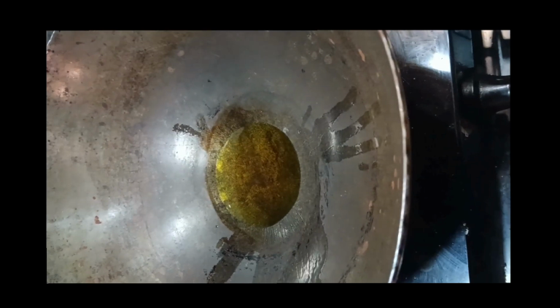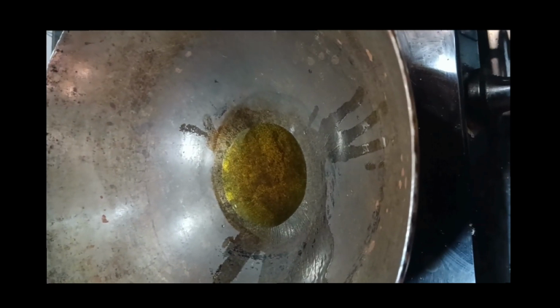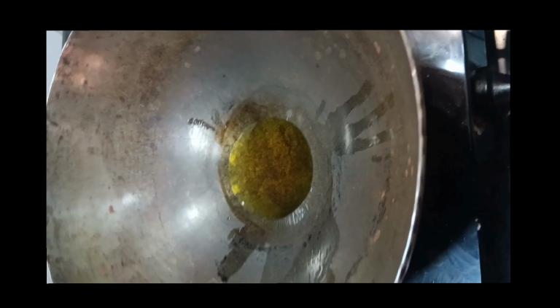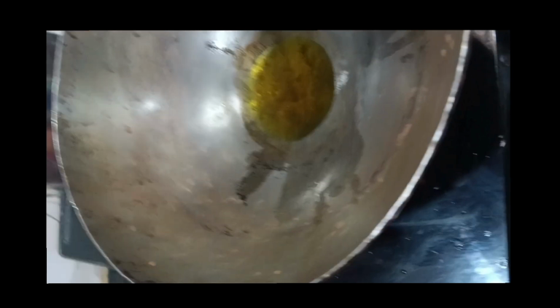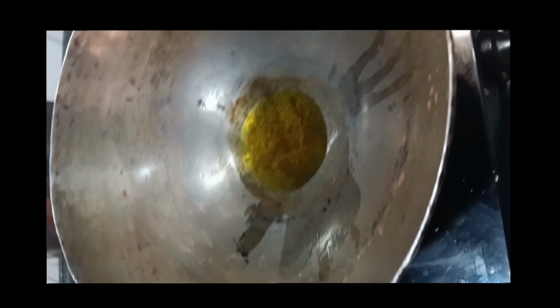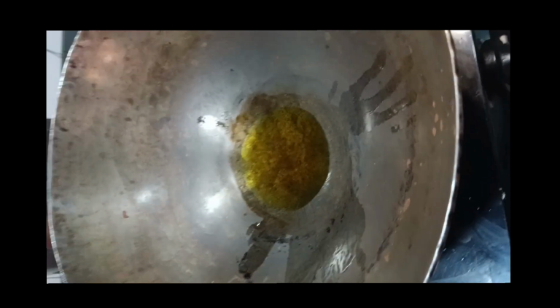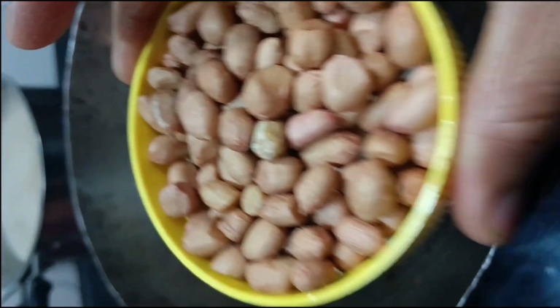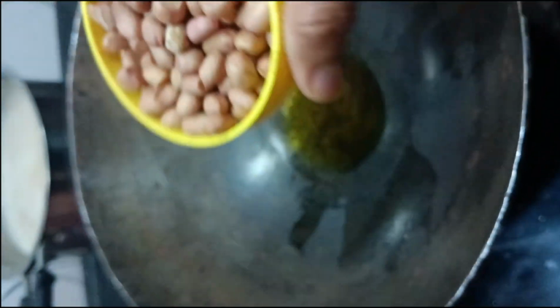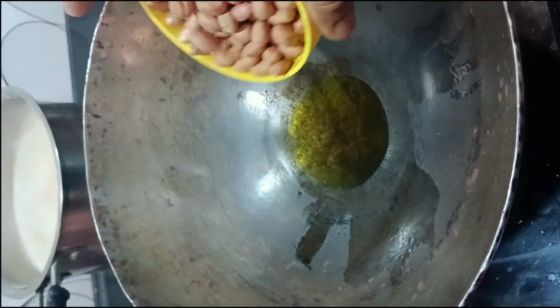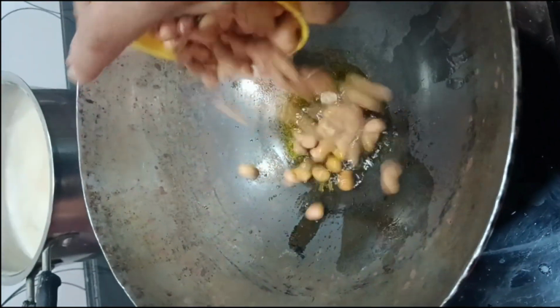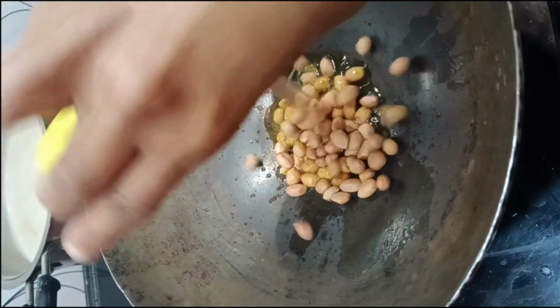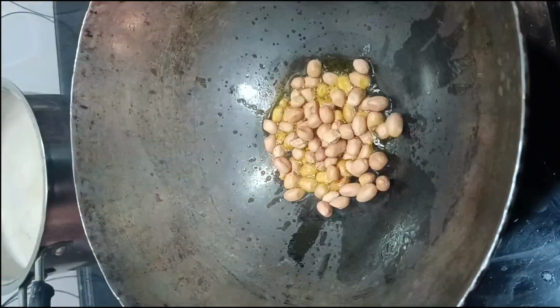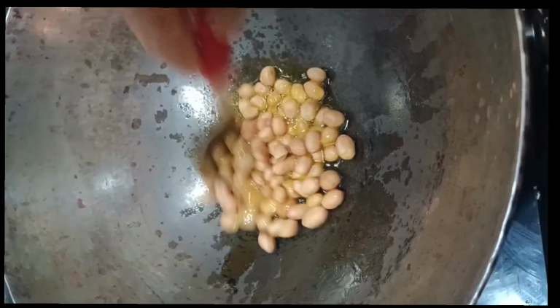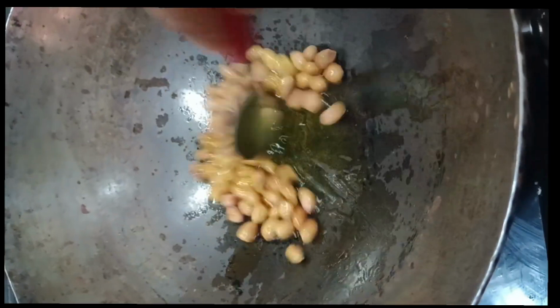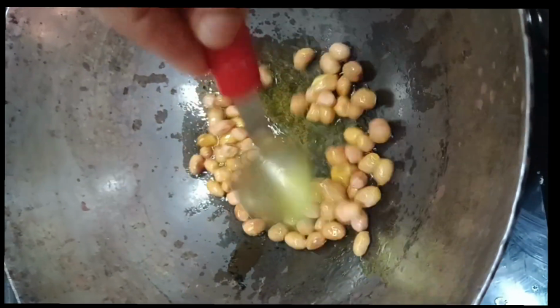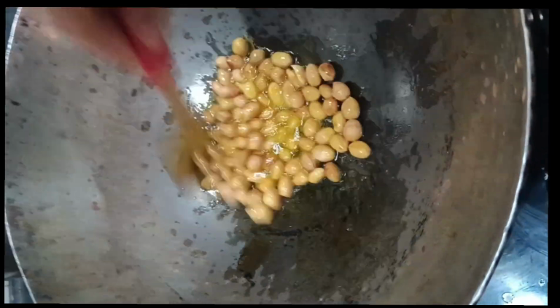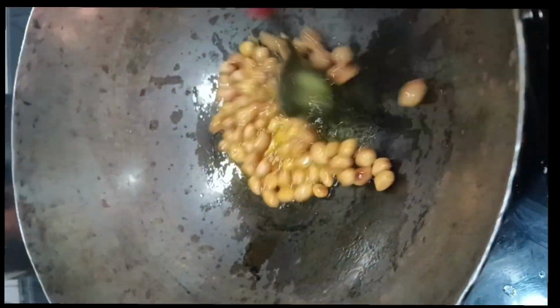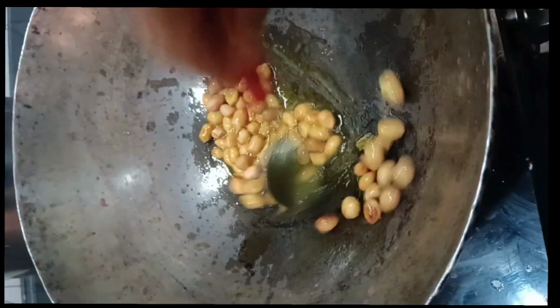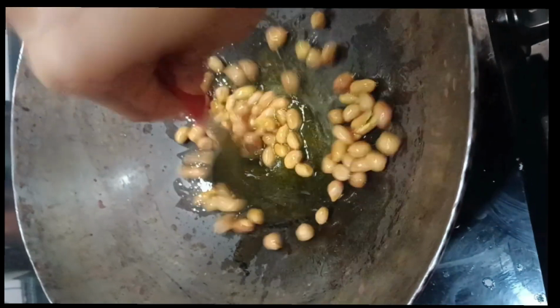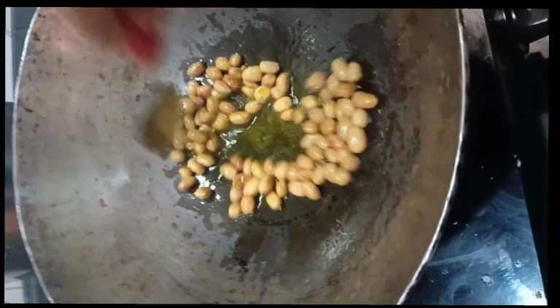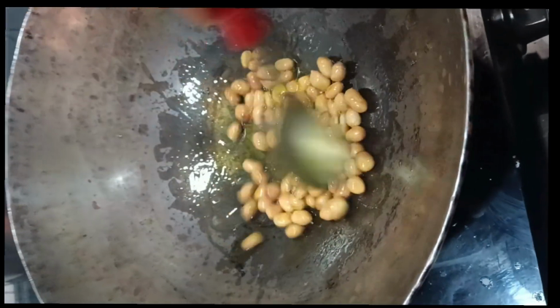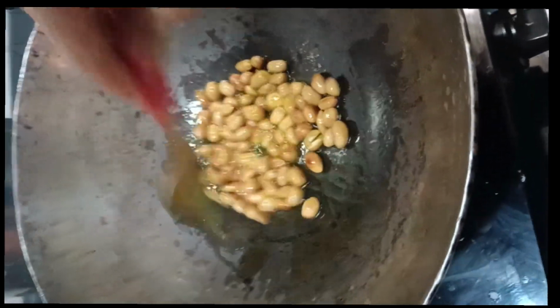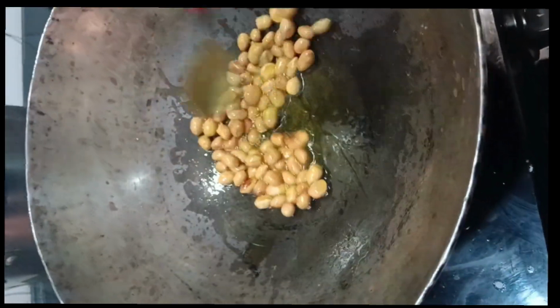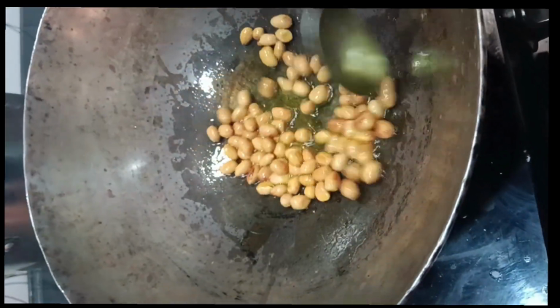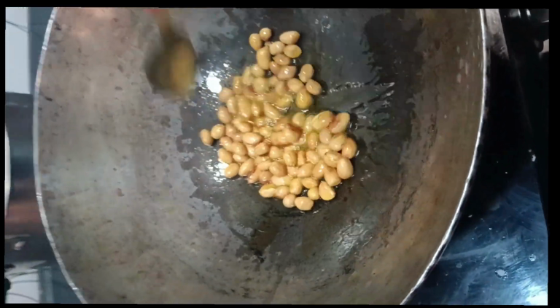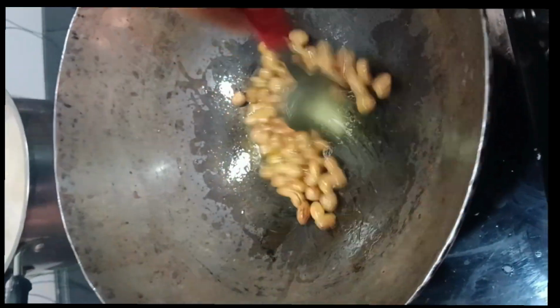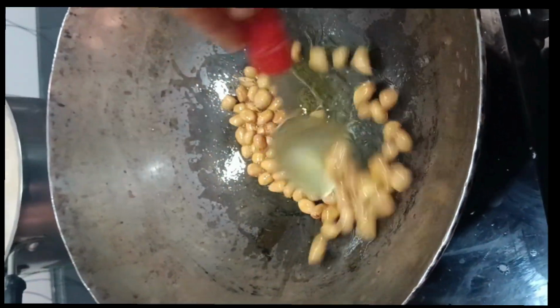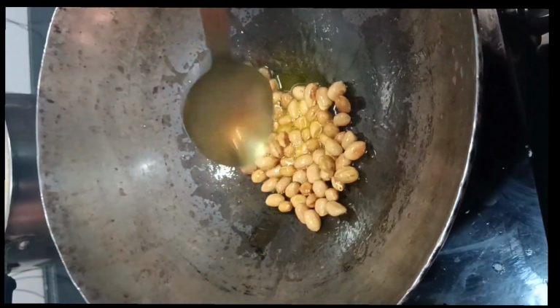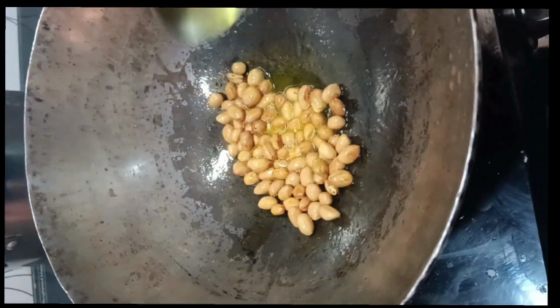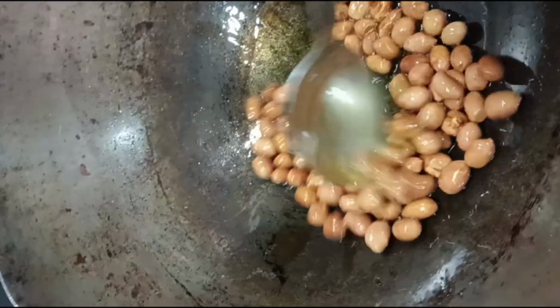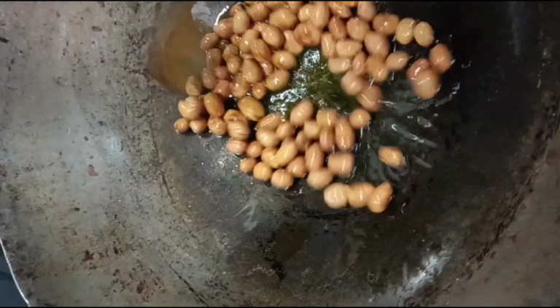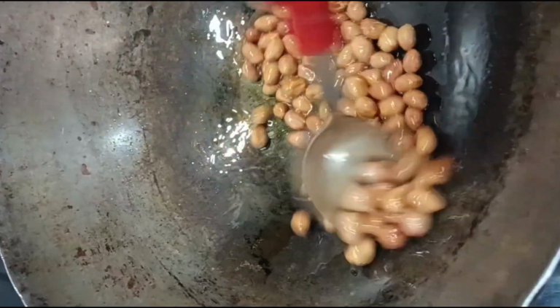First we'll add 2-3-4-5 sarsuka deels in the kitchen. We will fry them well. After frying, we will keep them in order to break them.